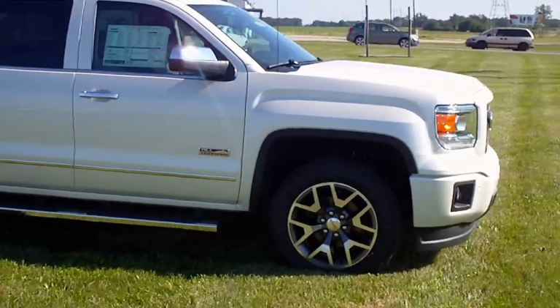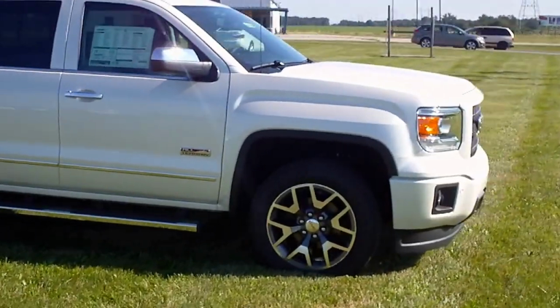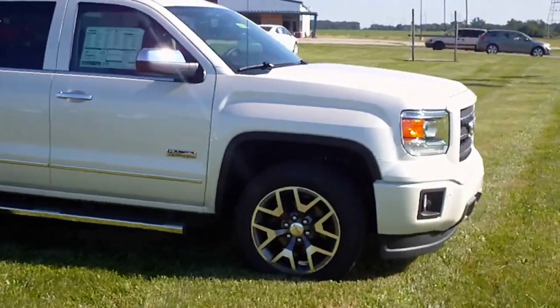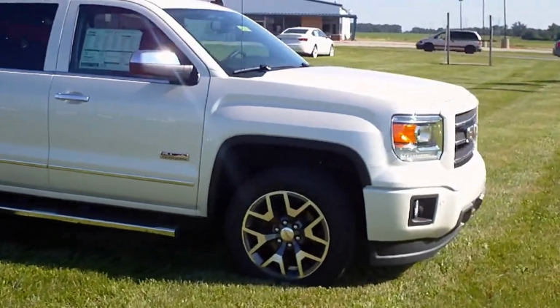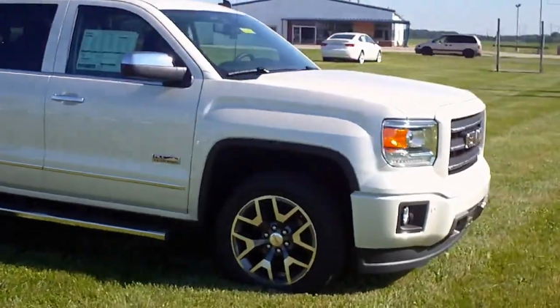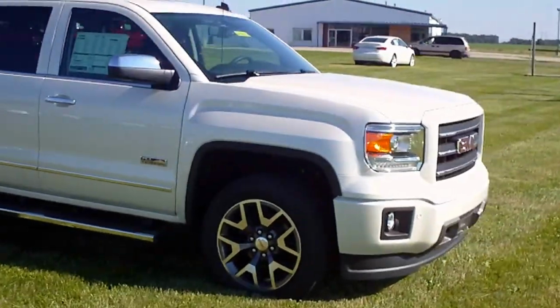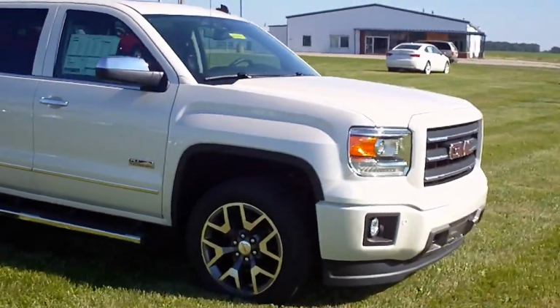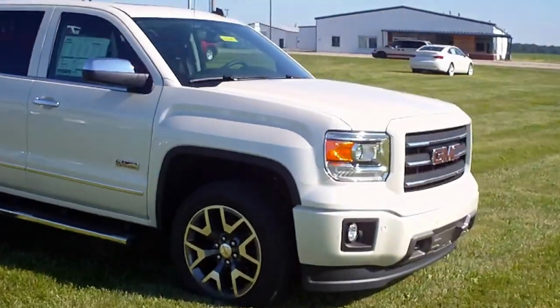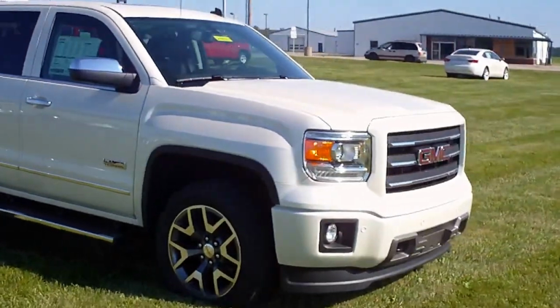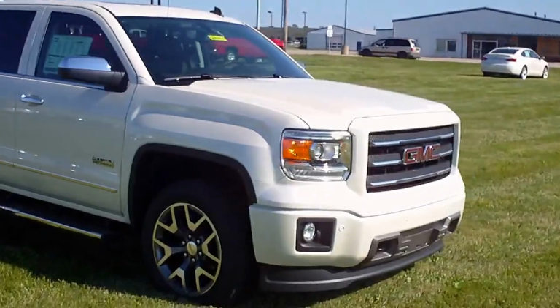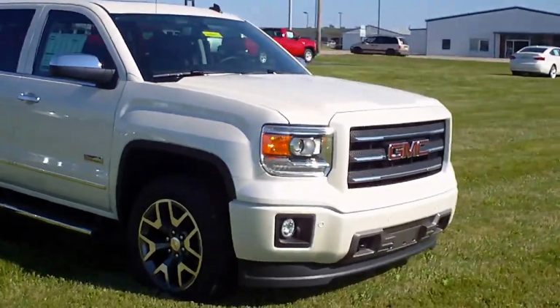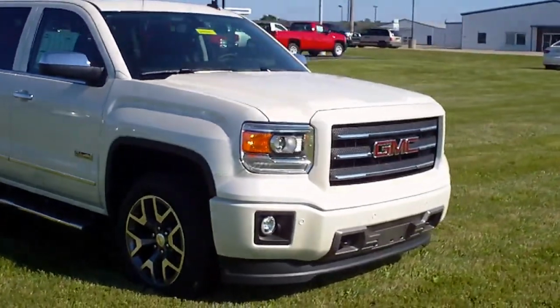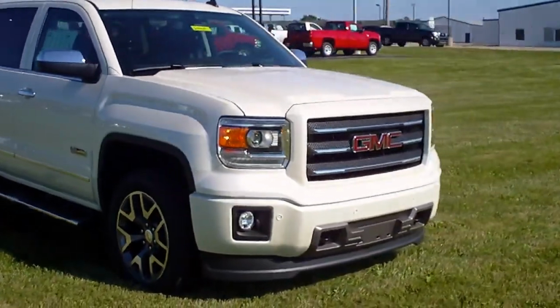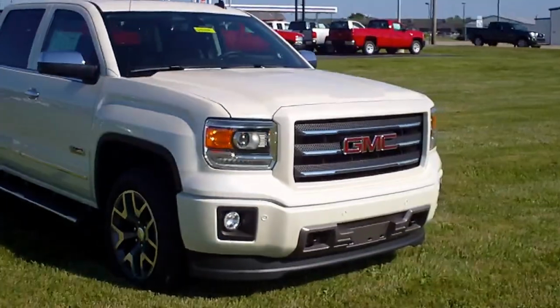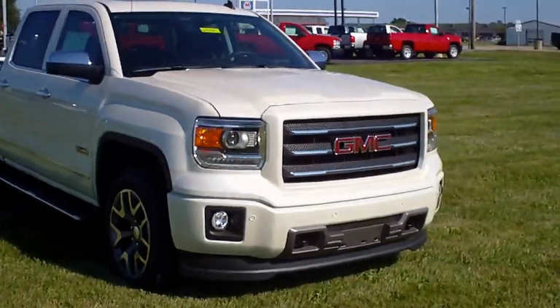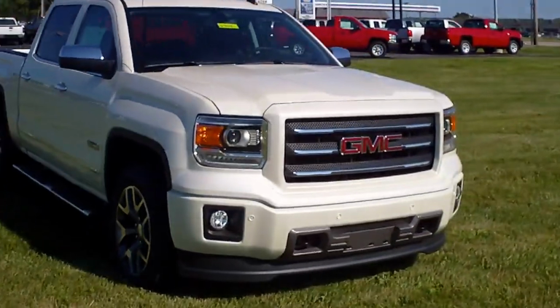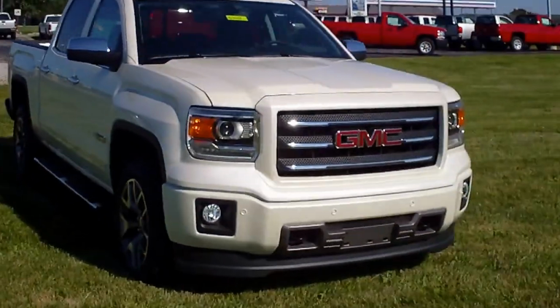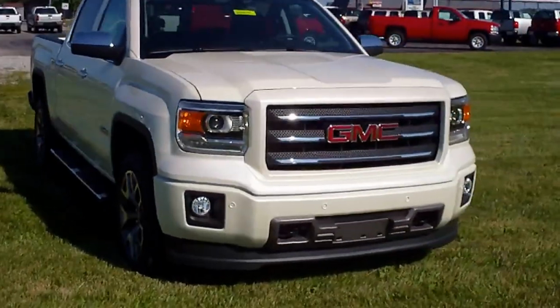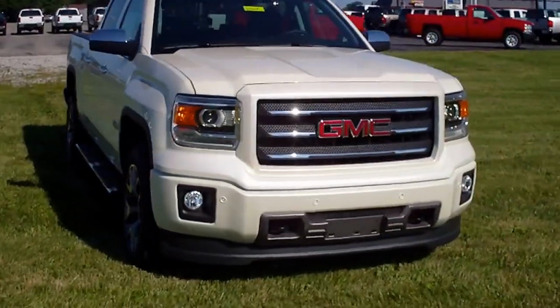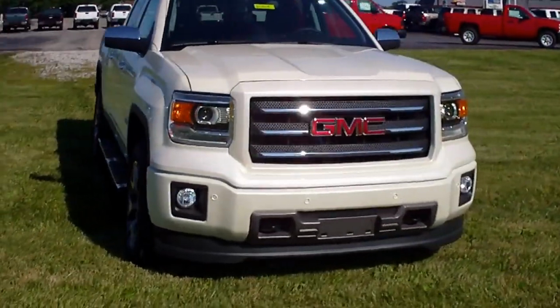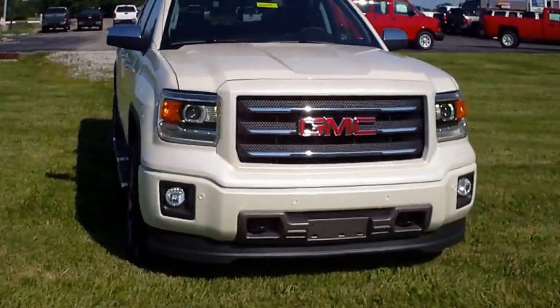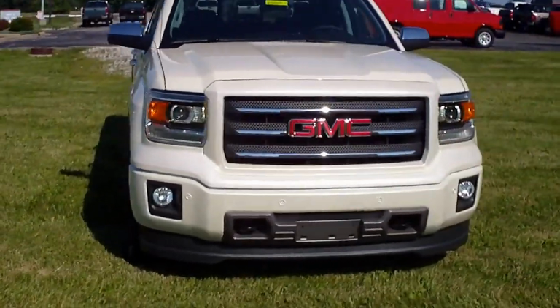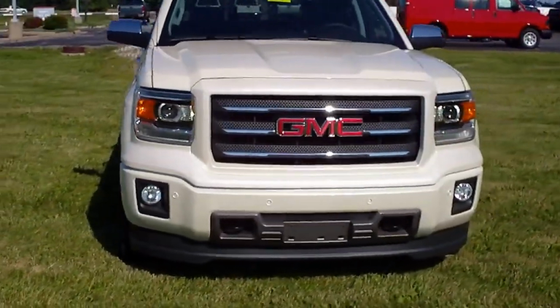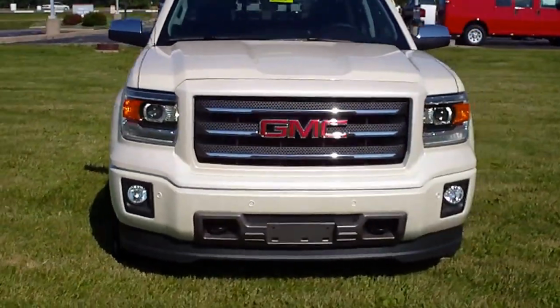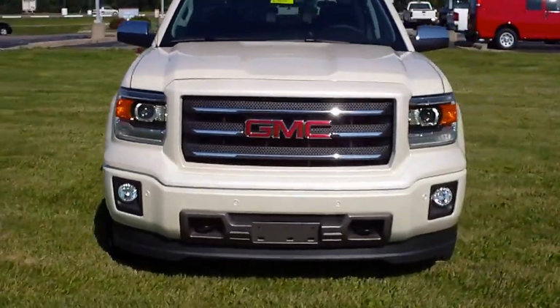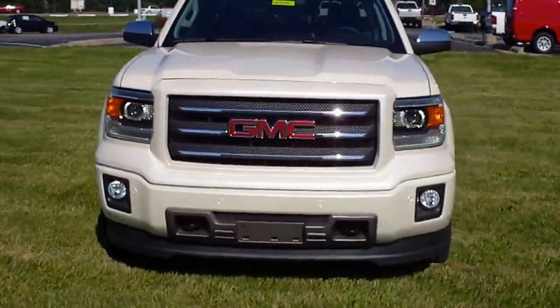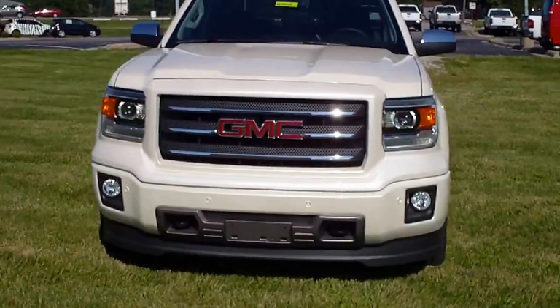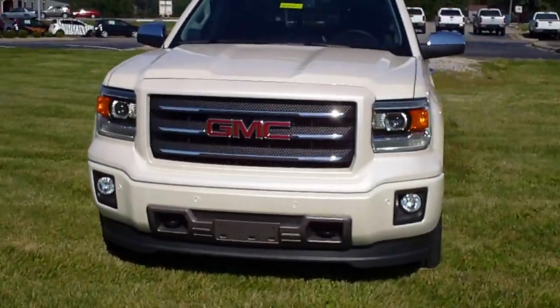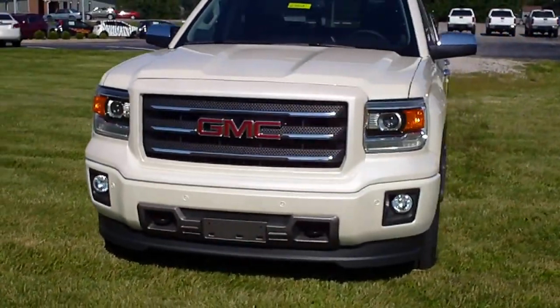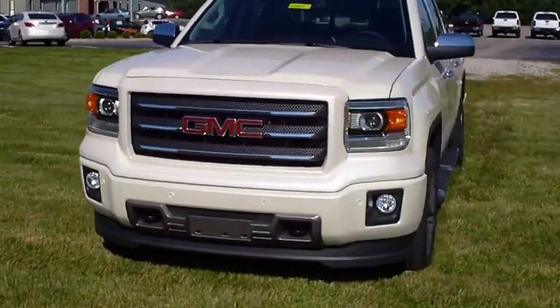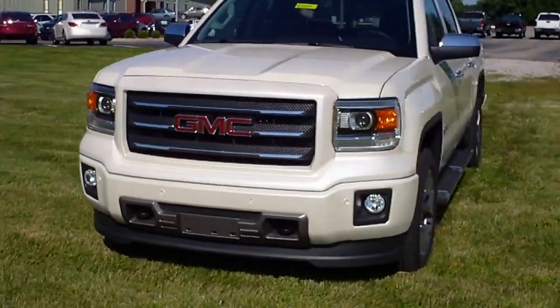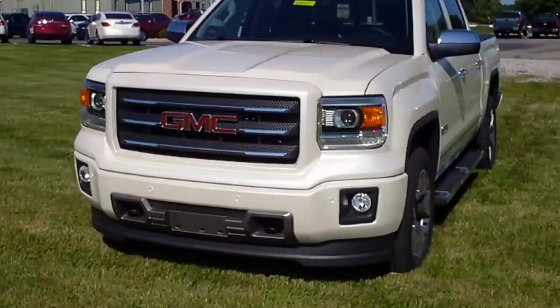This has a 5.3-liter V8 with a 6-speed automatic transmission. It's rated at 22 miles per gallon highway.